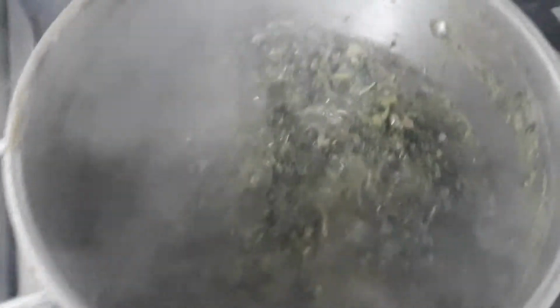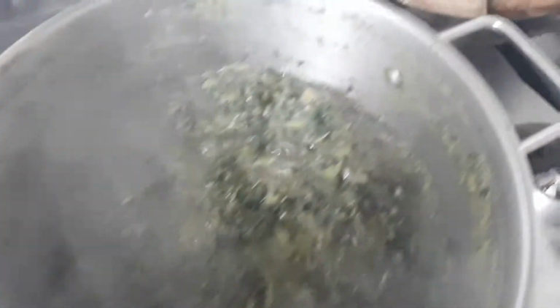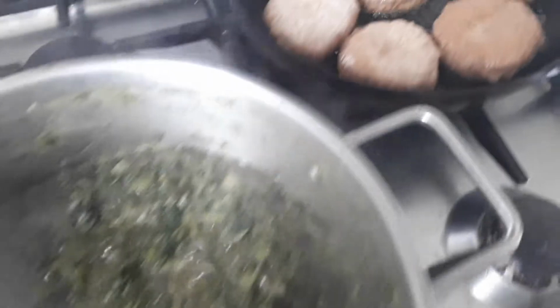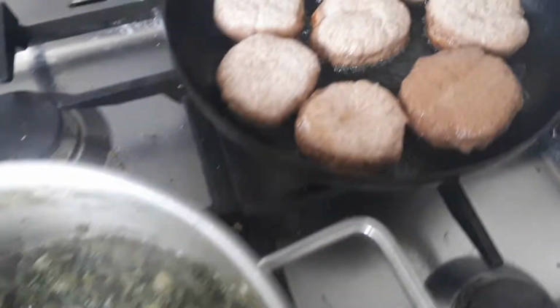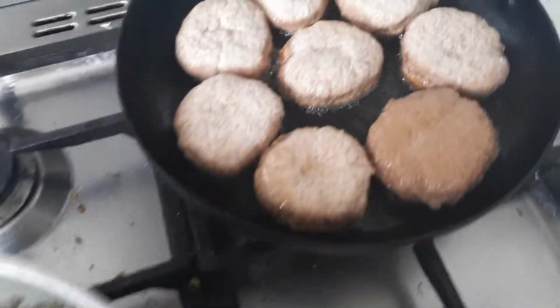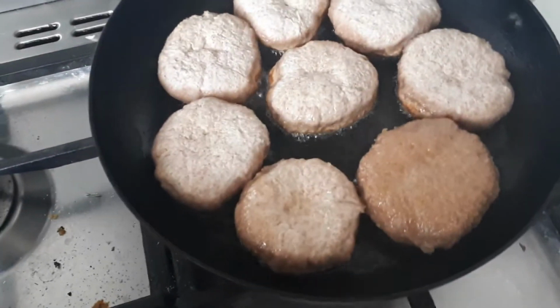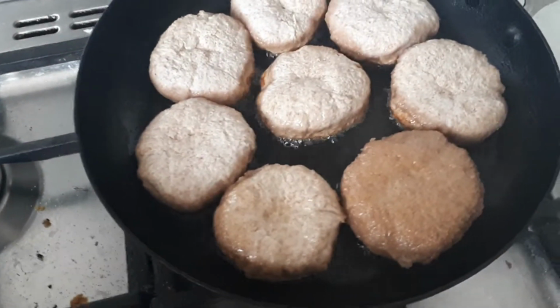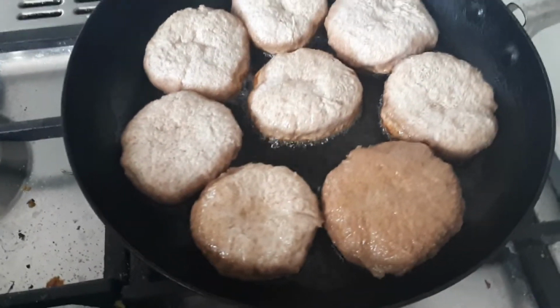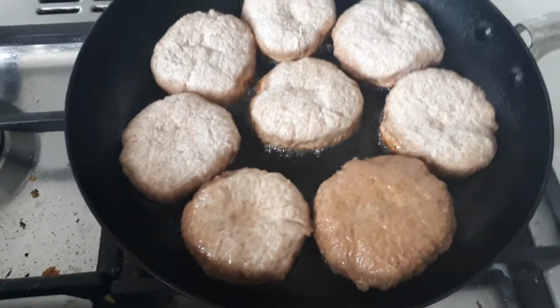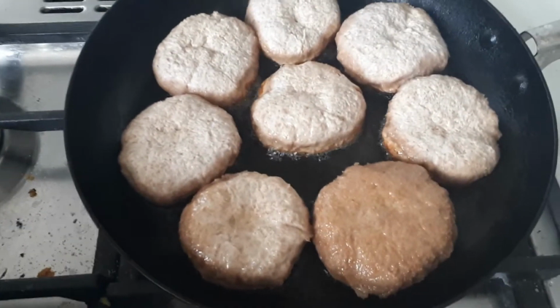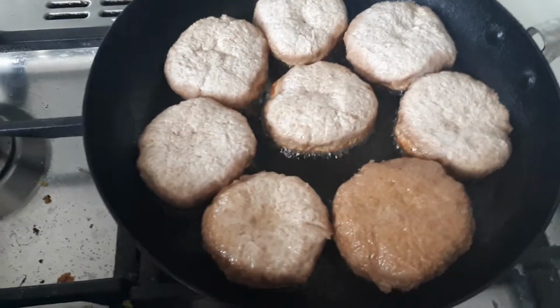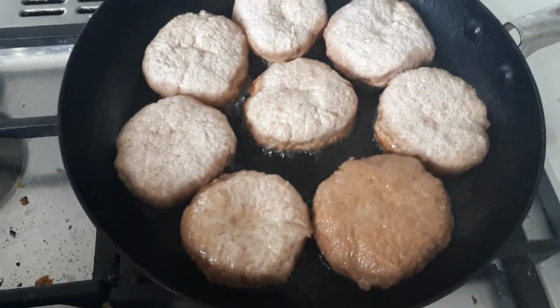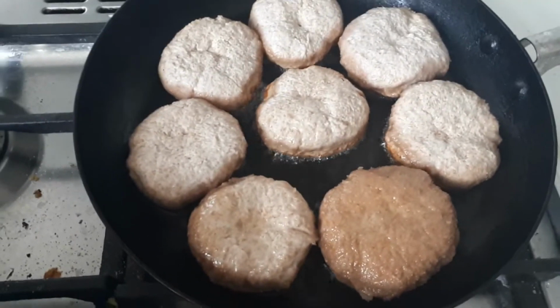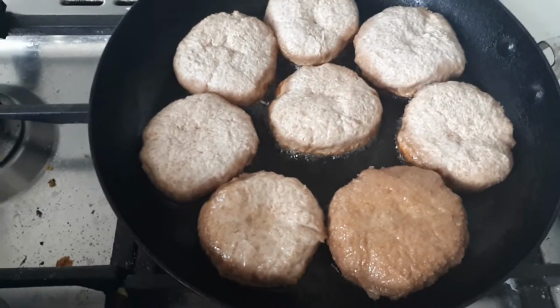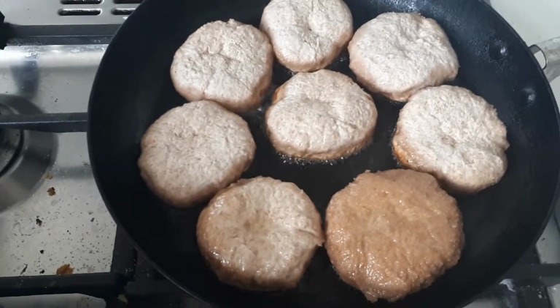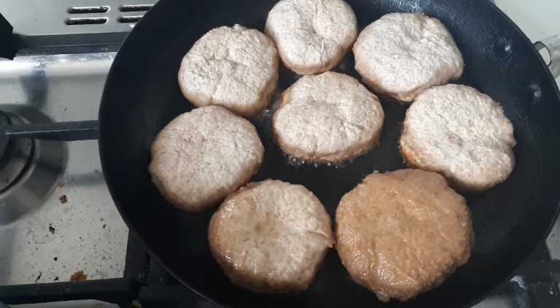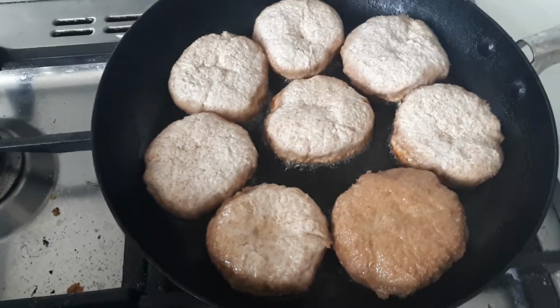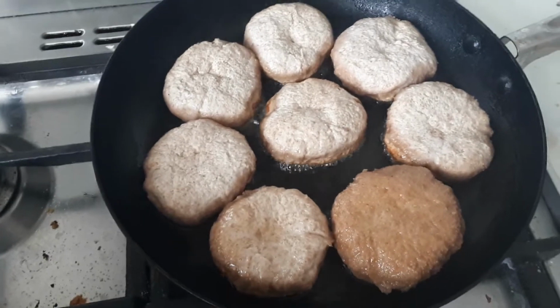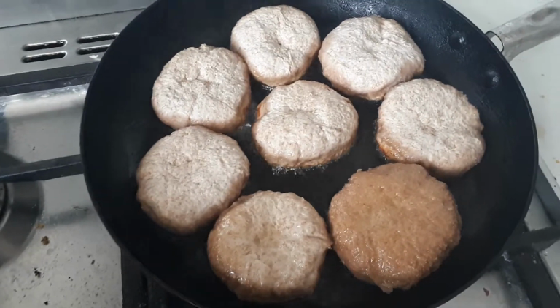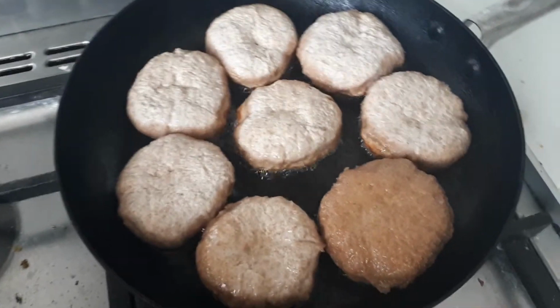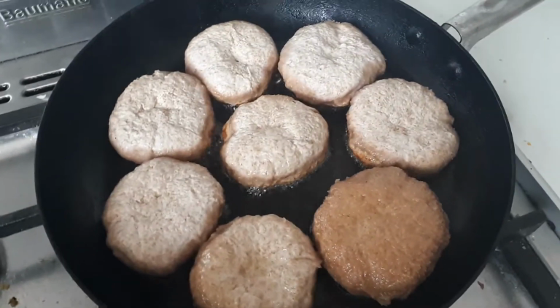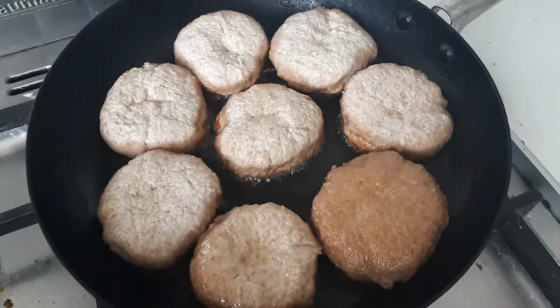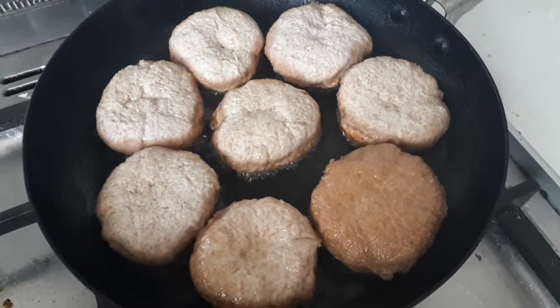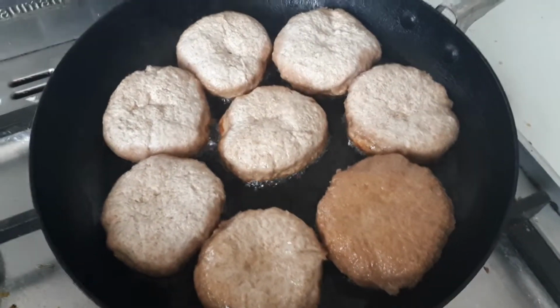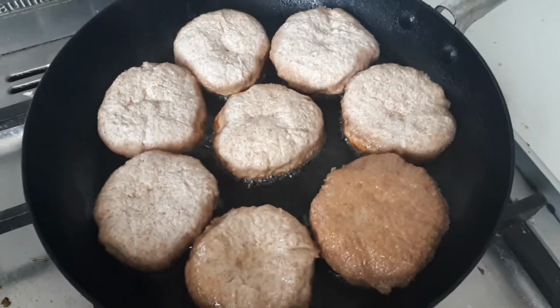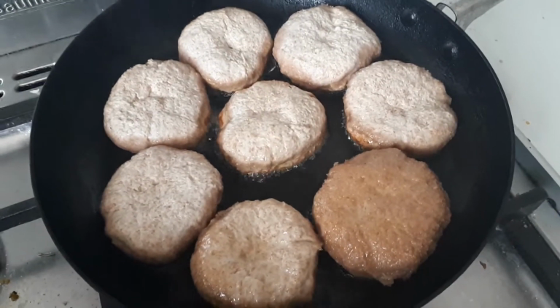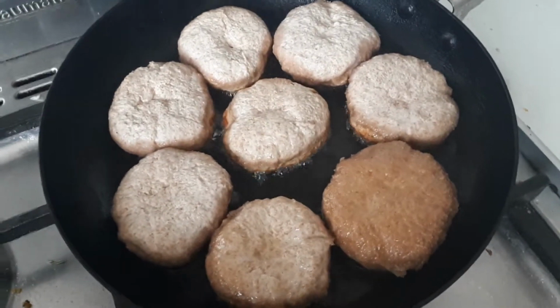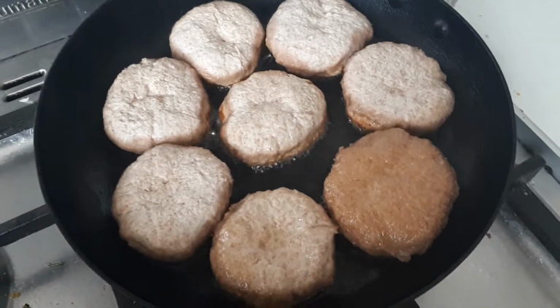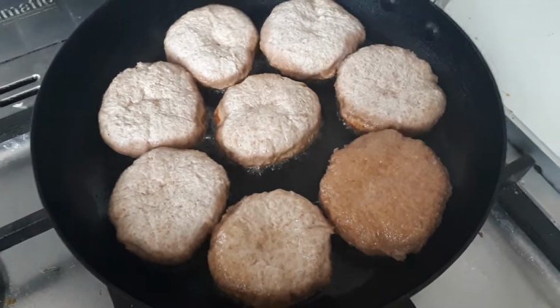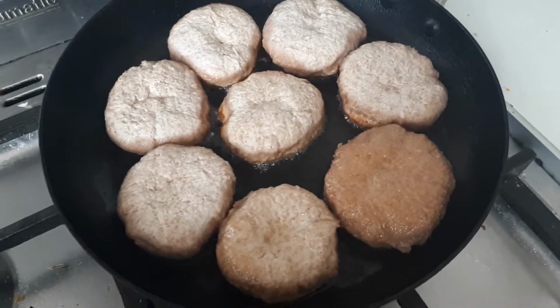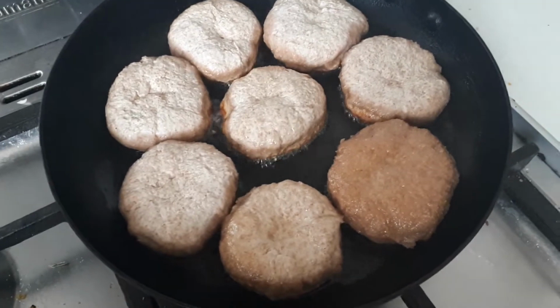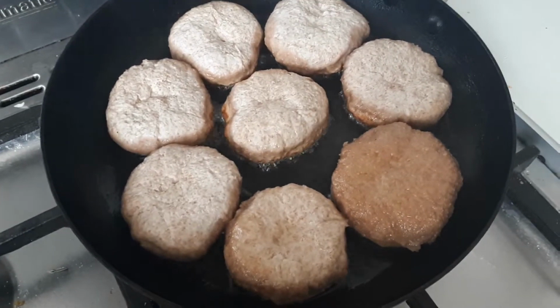And I am doing some spelt dumplings, which I'm just lightly frying down in some grape seed oil. I've used sea moss as a raising agent to make these dumplings nice and light and fluffy.